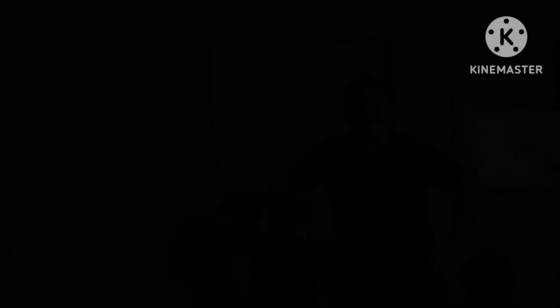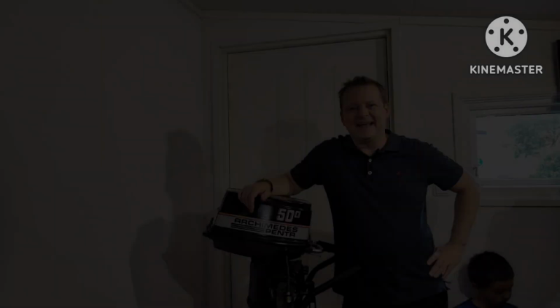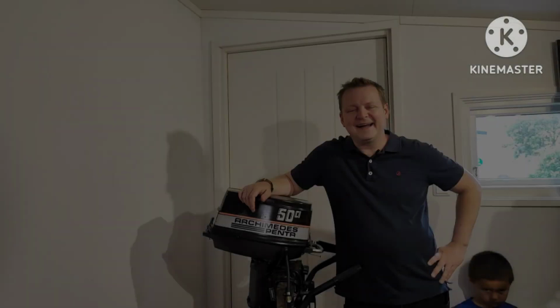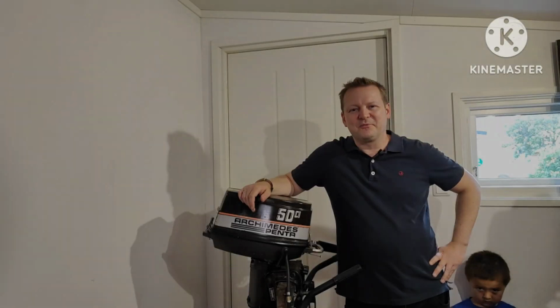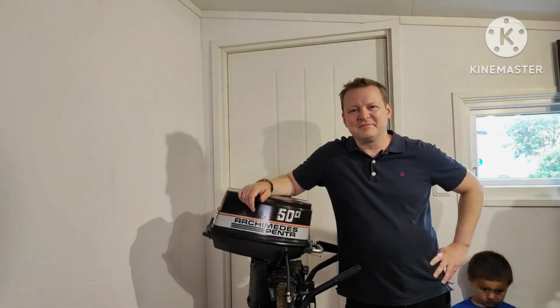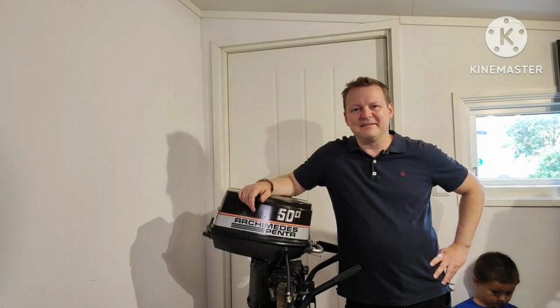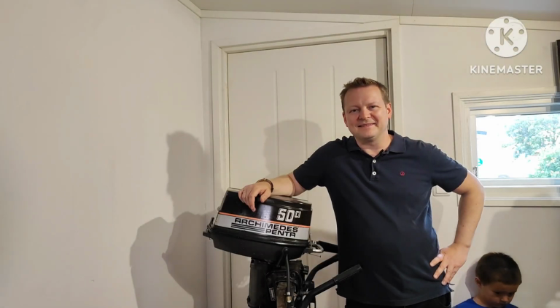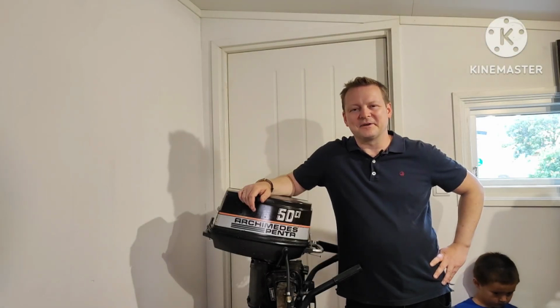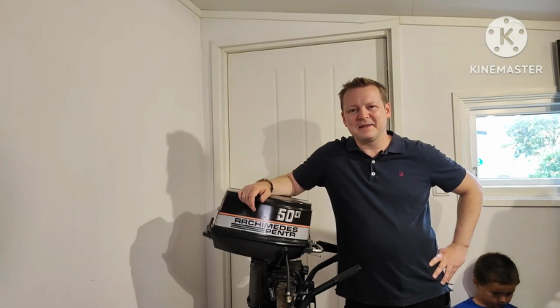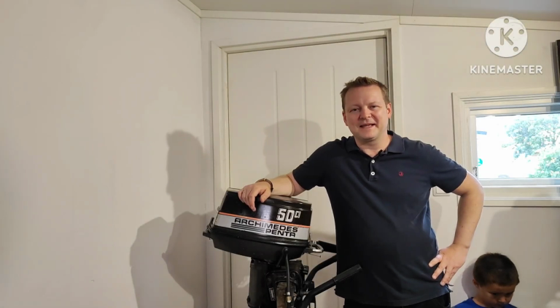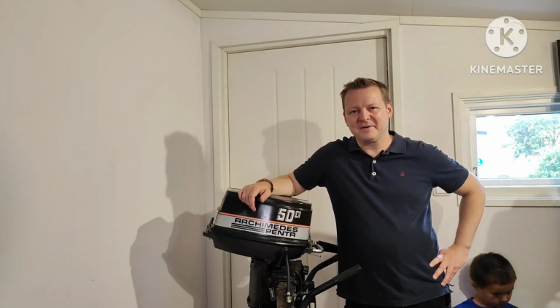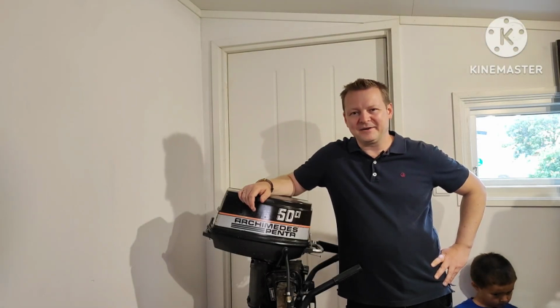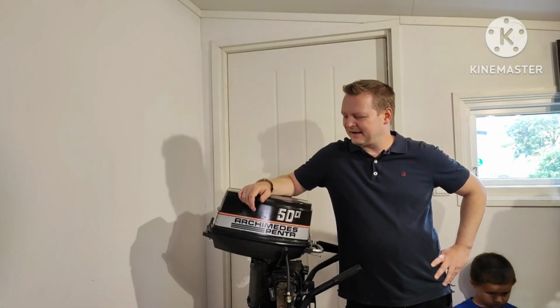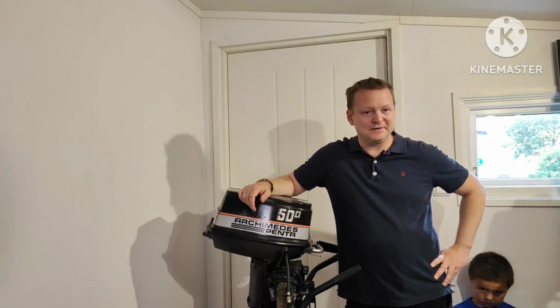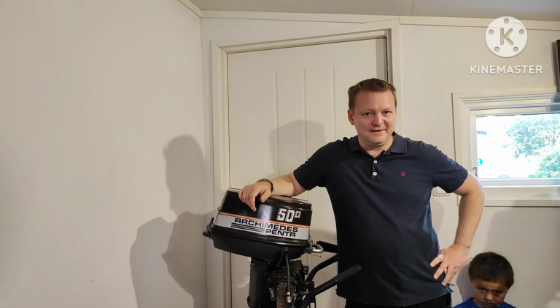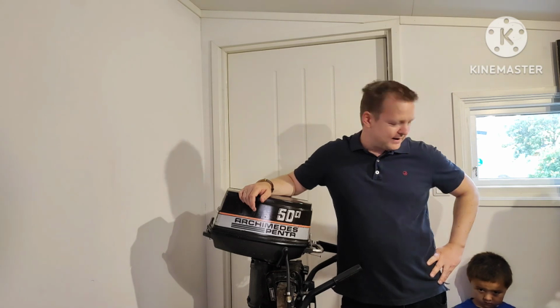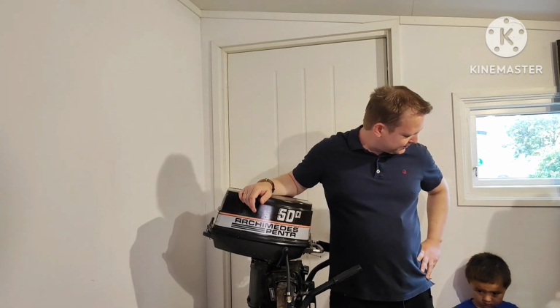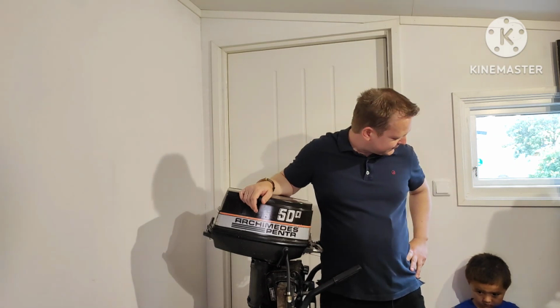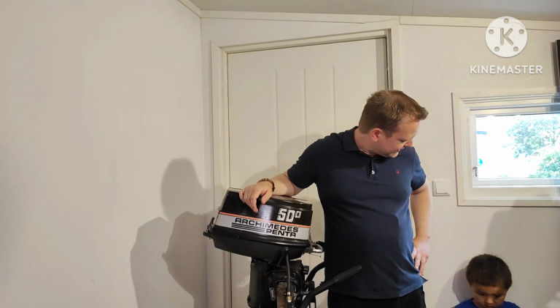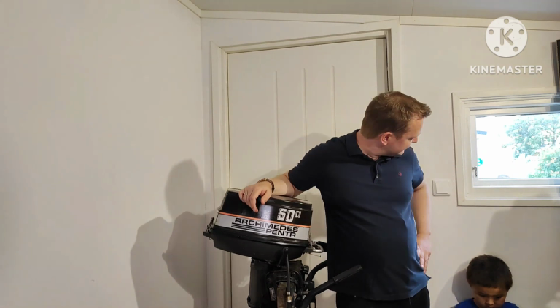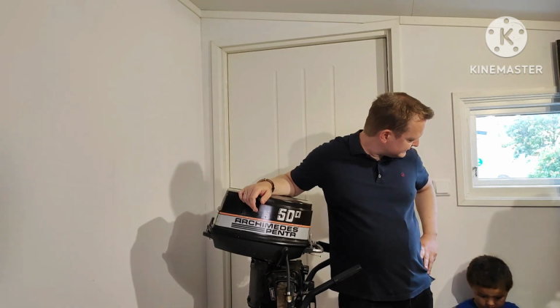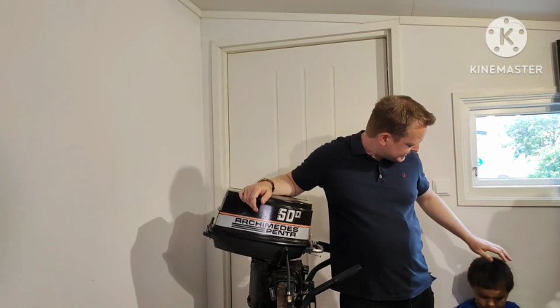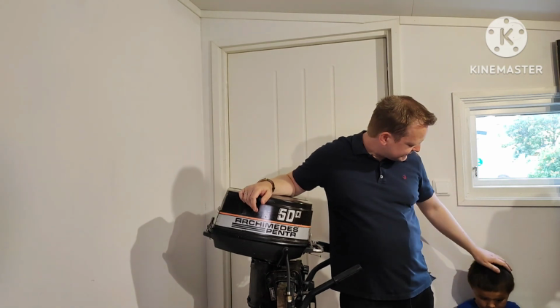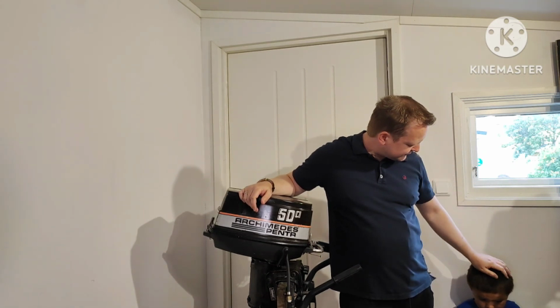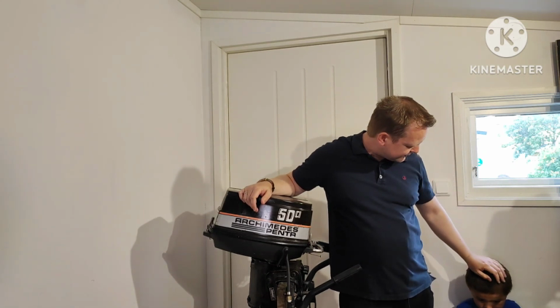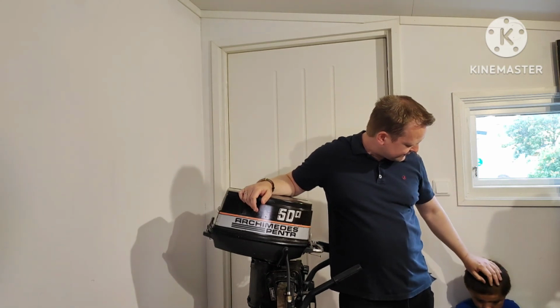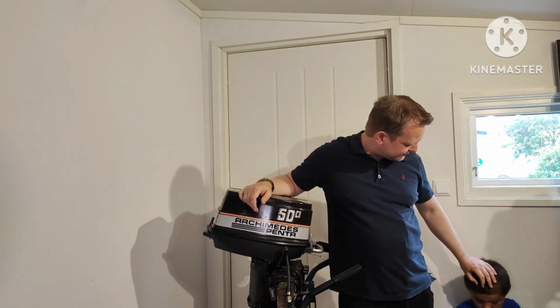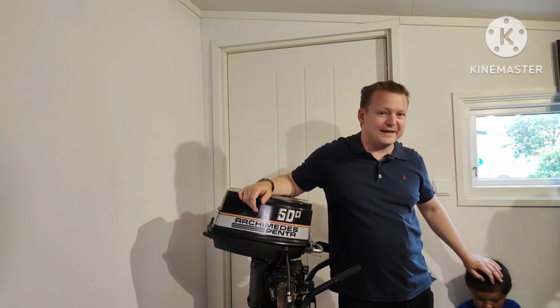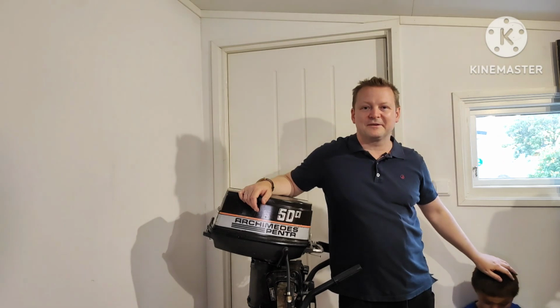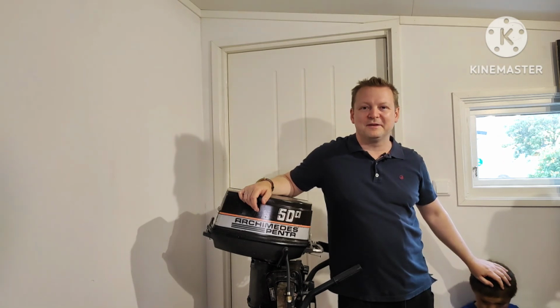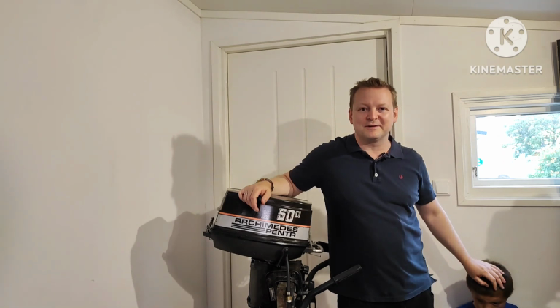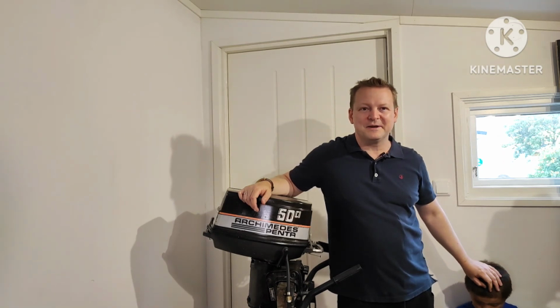Hi and welcome to the Naval Tech Tinkerer. My name is Mikael Sjöman, I live here in Sweden, and I'm joined by my son today who is six years old. He wanted to join in for the first video.